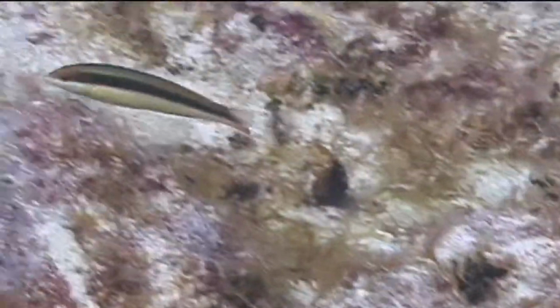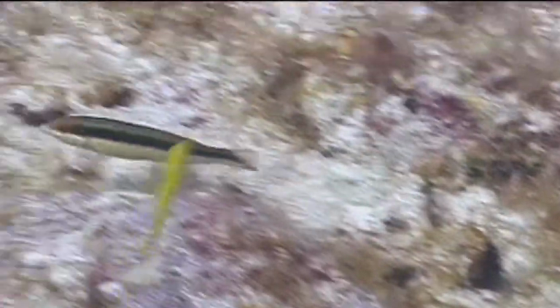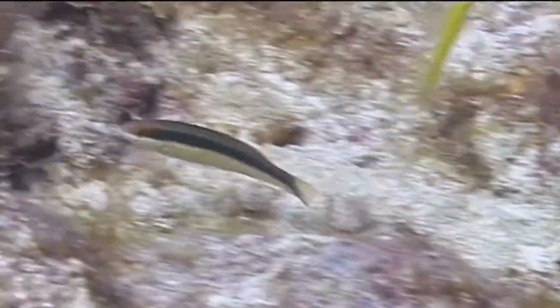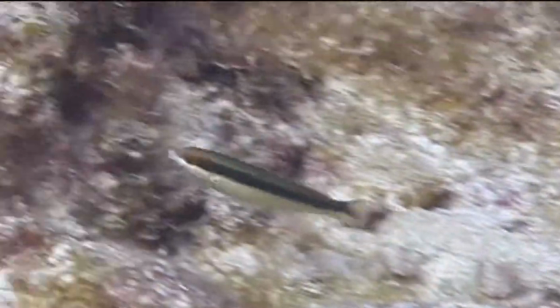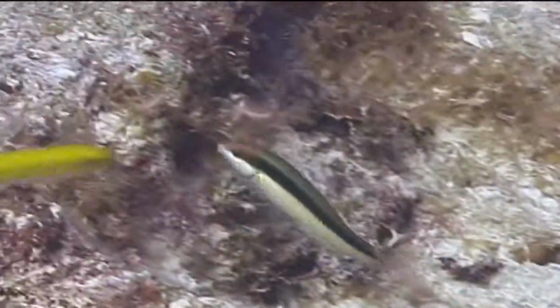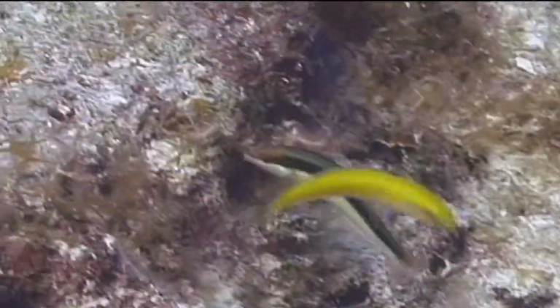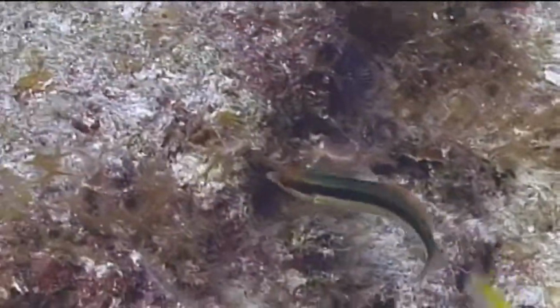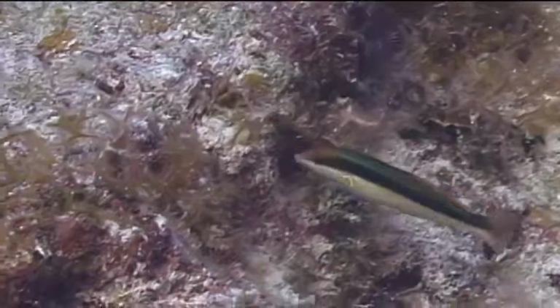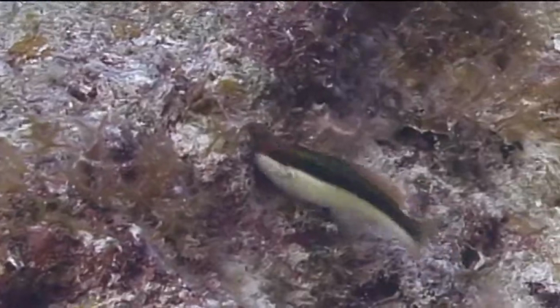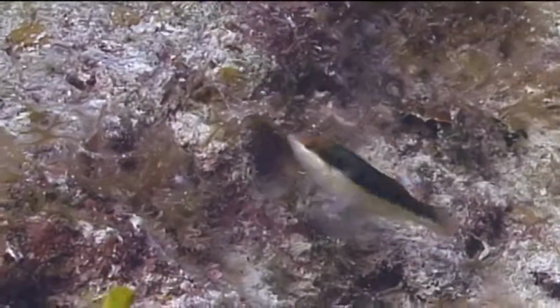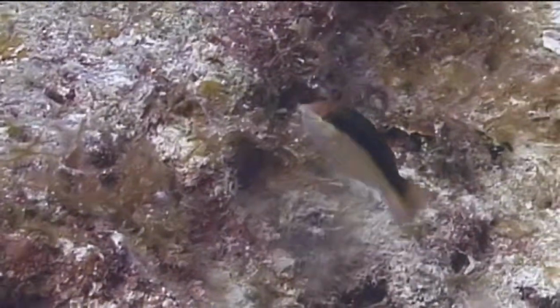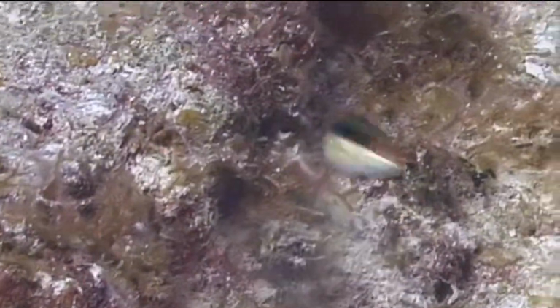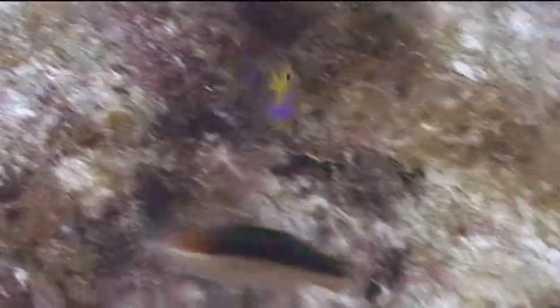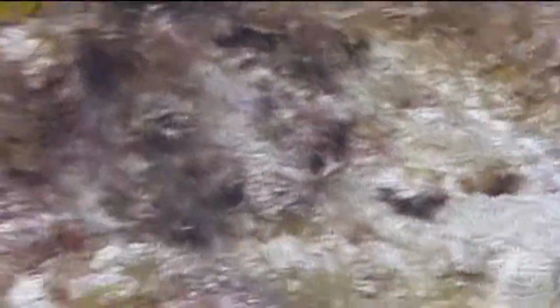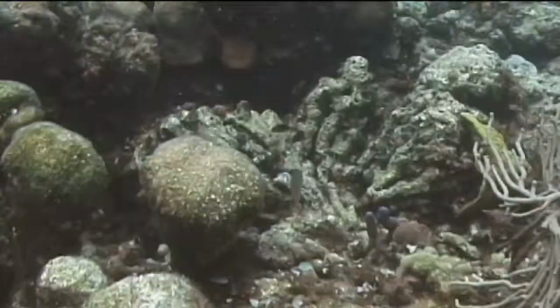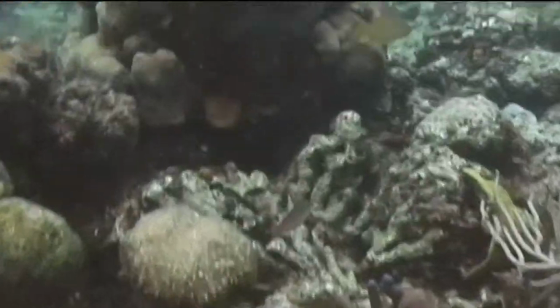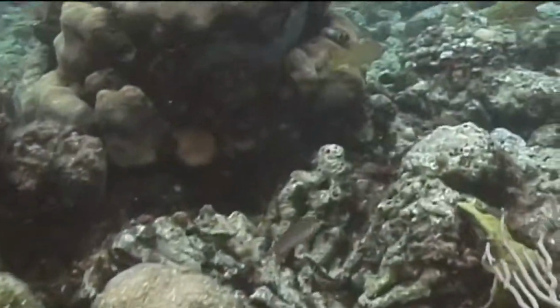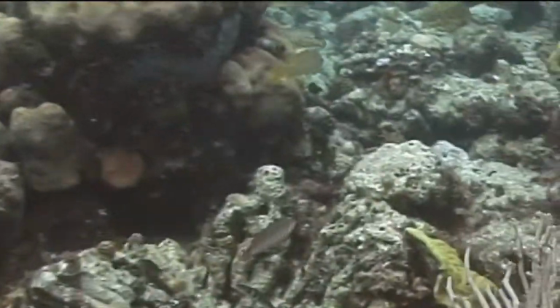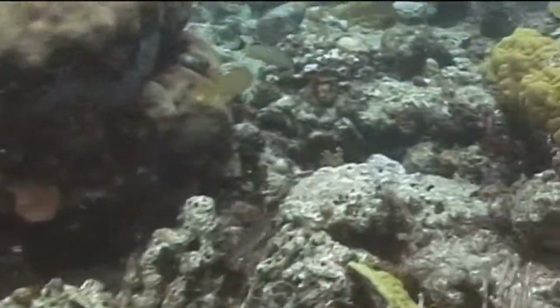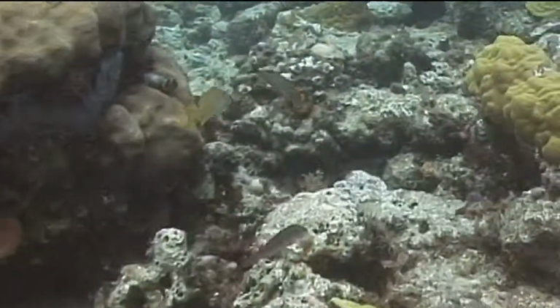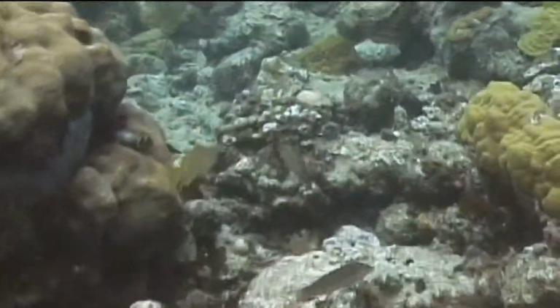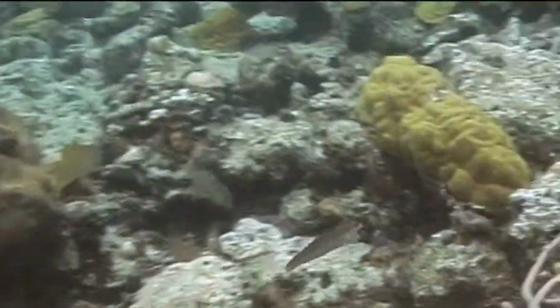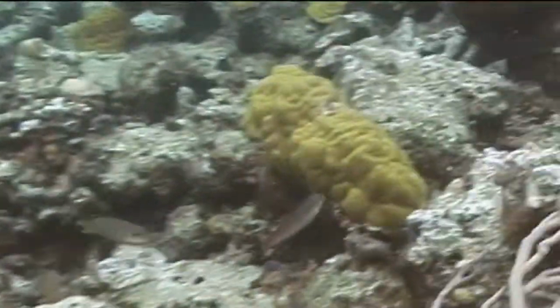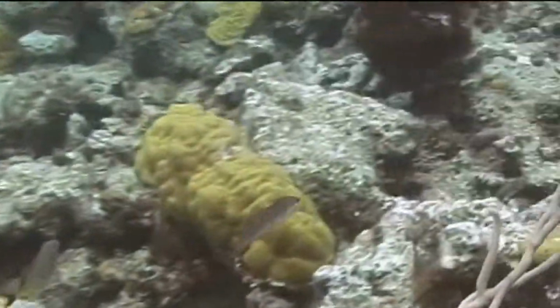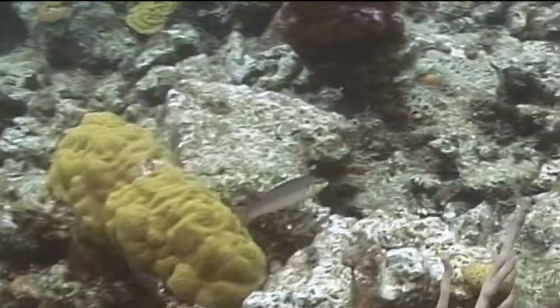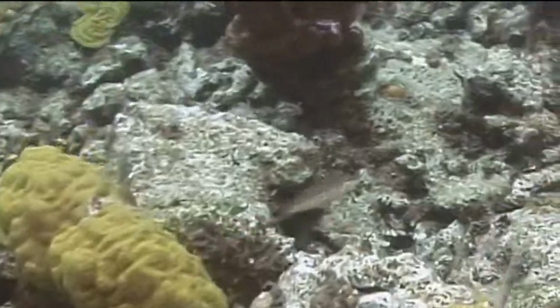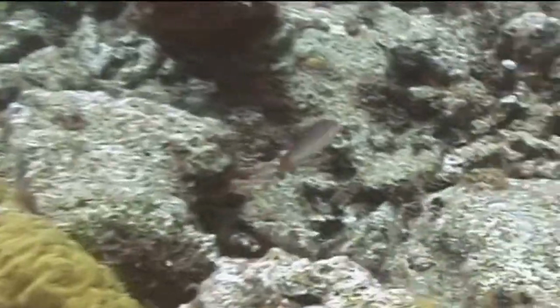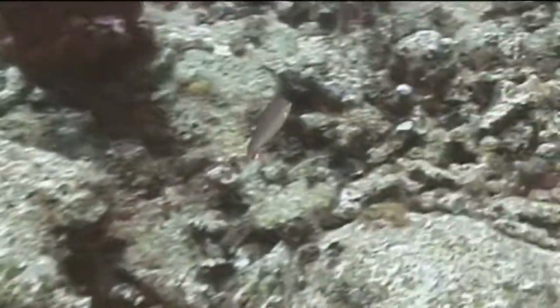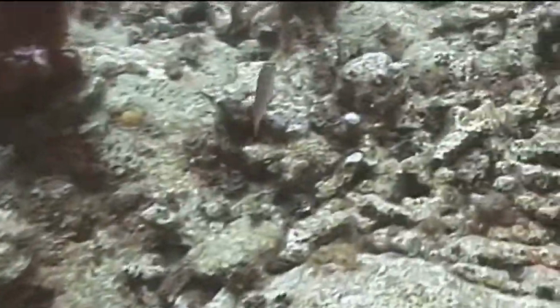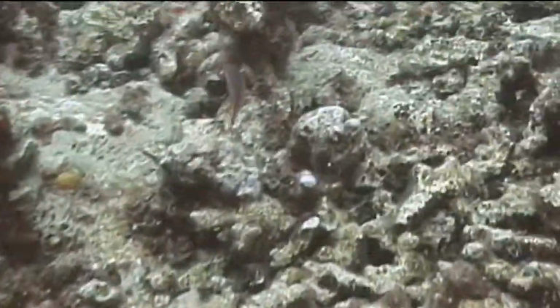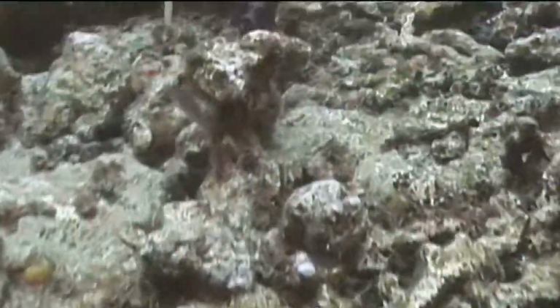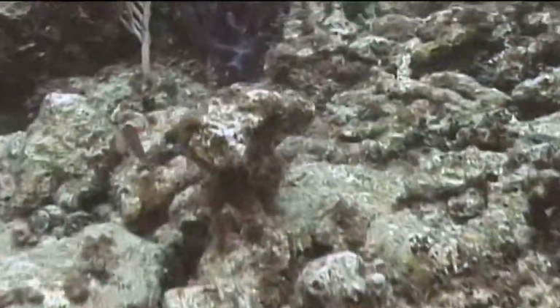As they swim, they are constantly searching under ledges and coral heads for food. Their diet consists of a variety of small shrimp, crabs, molluscs, and worms.